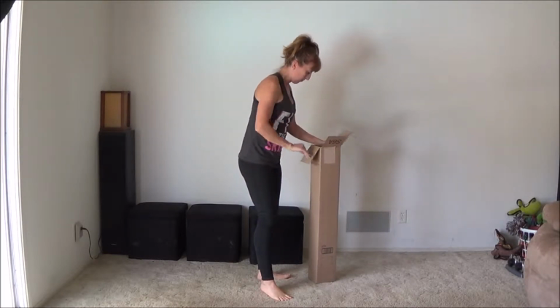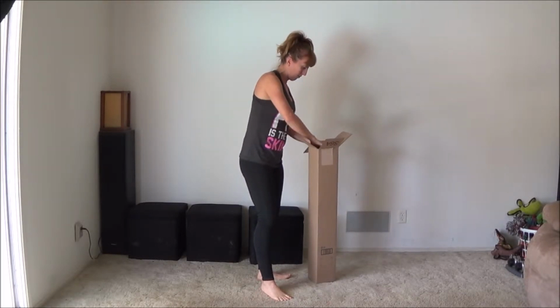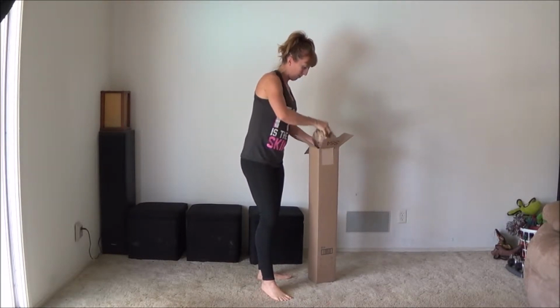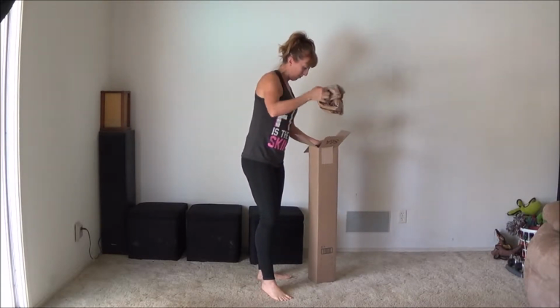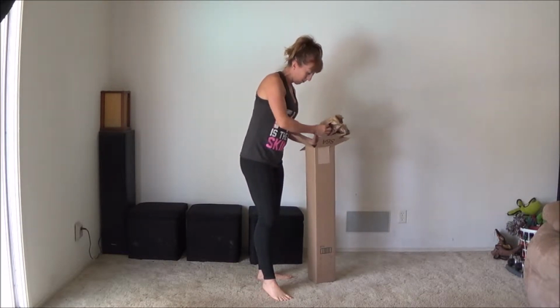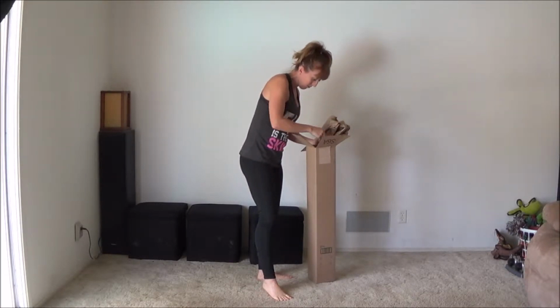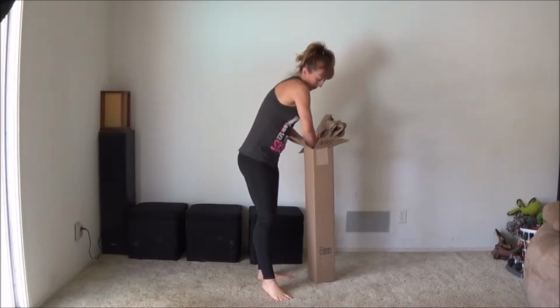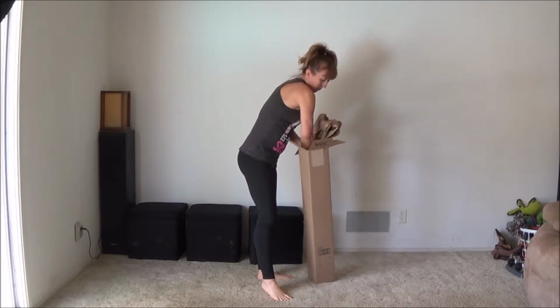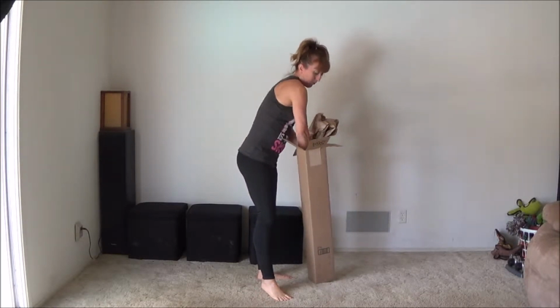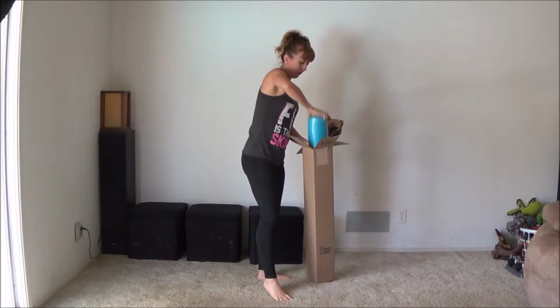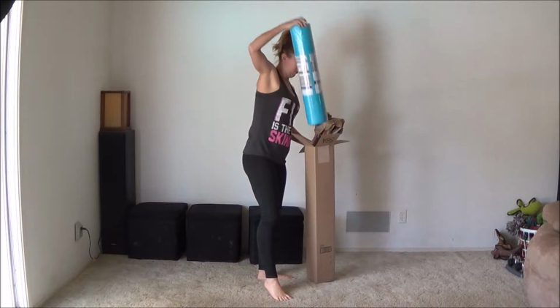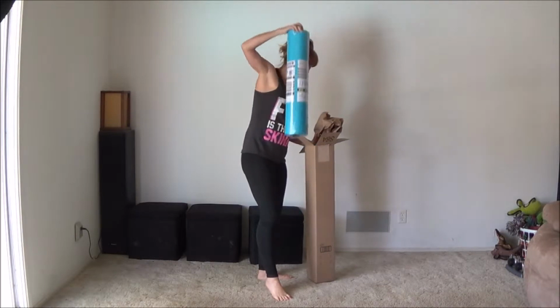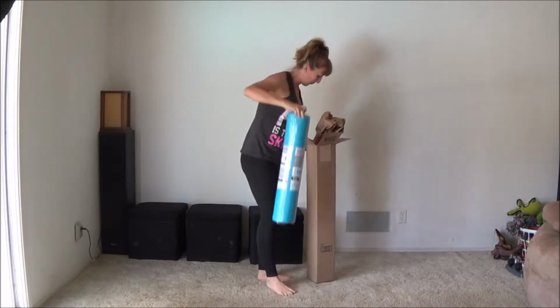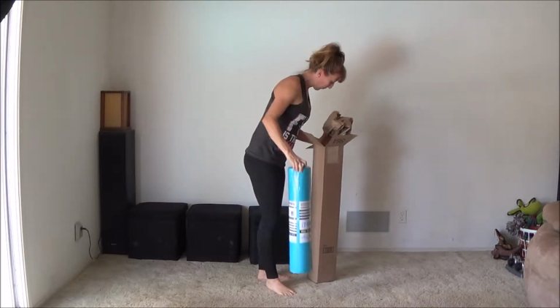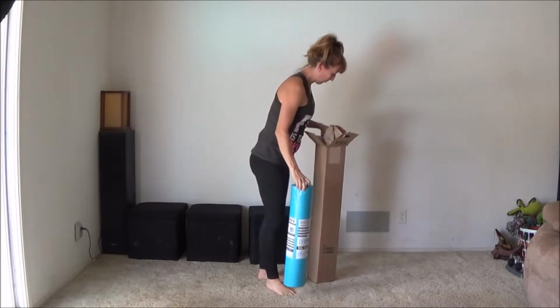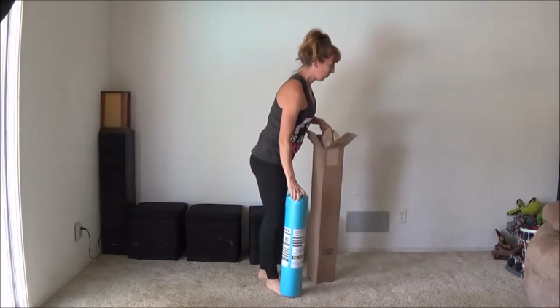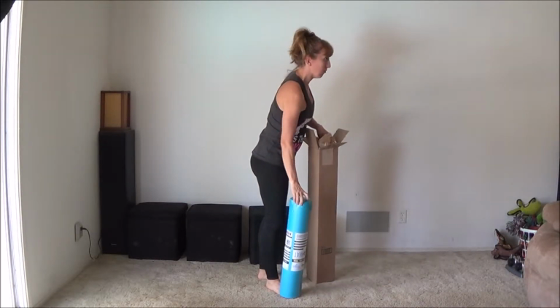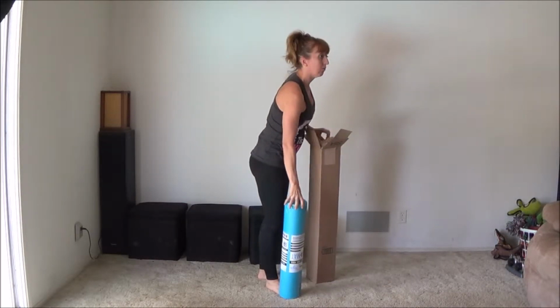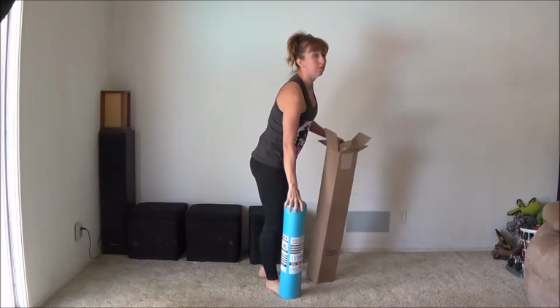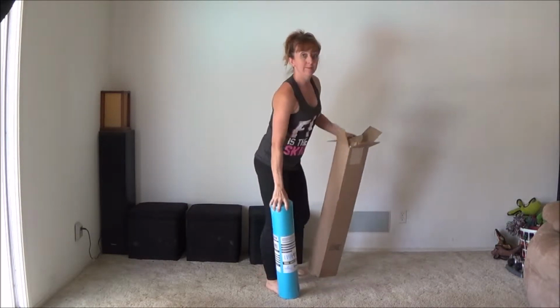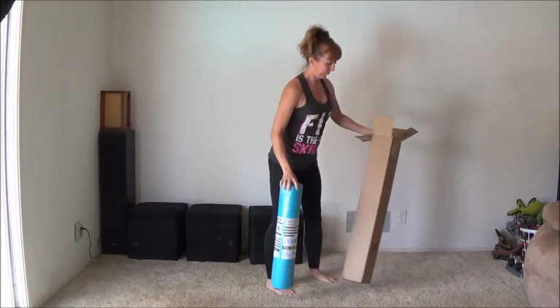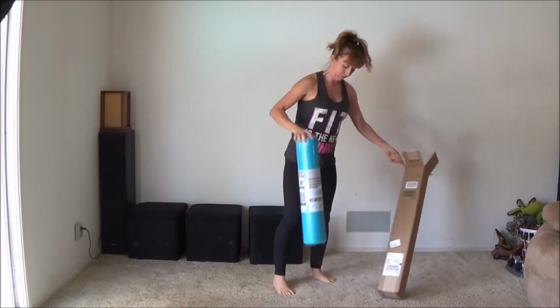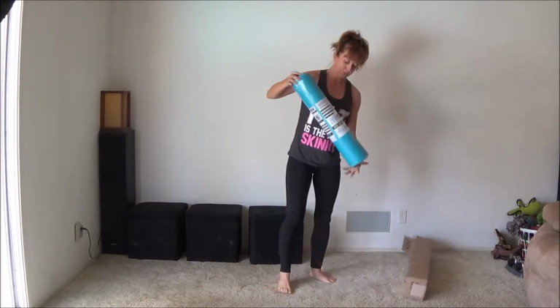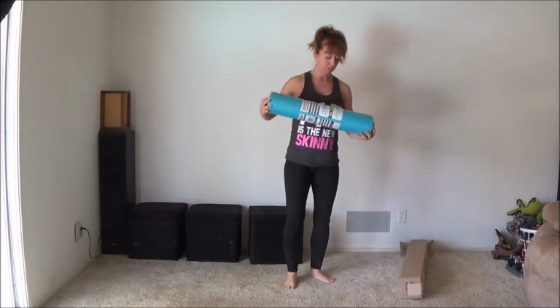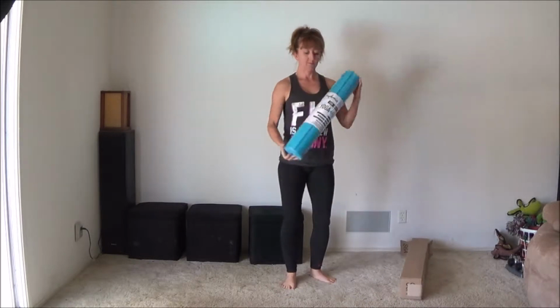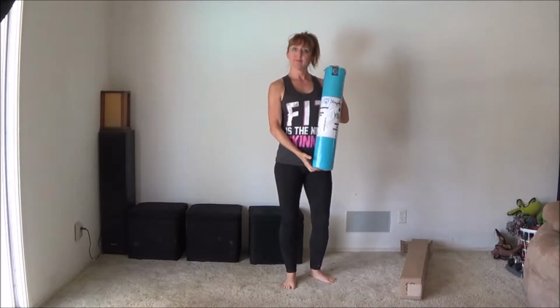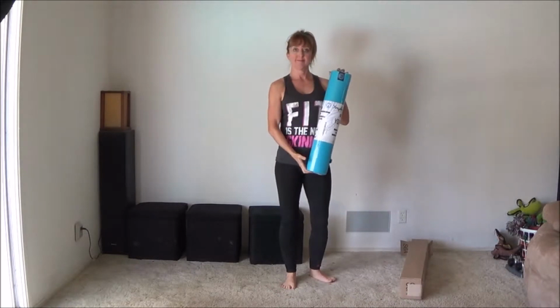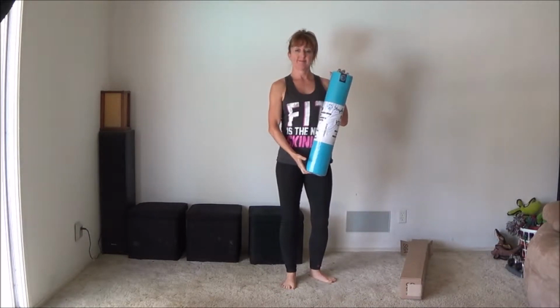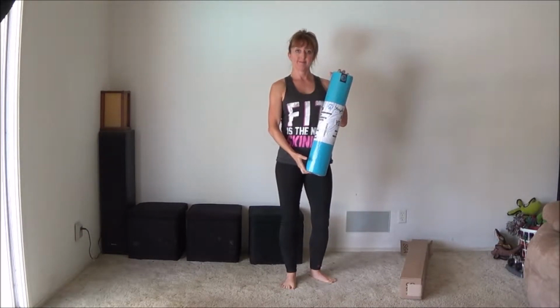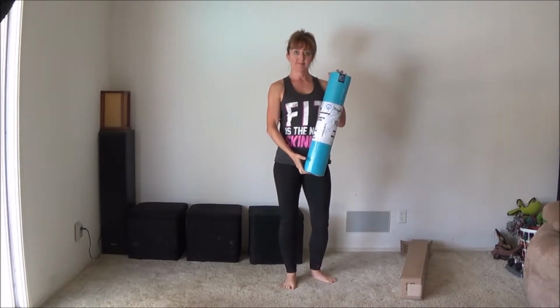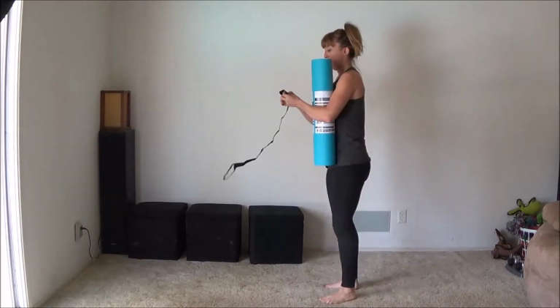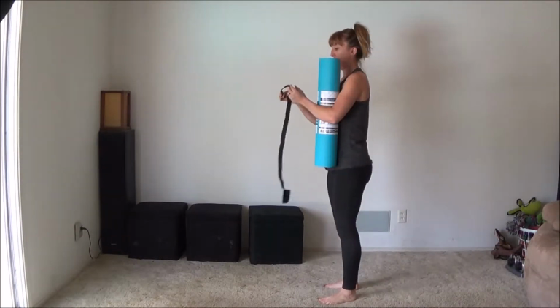So this is the mat coming straight out of the box. As you can see, minimal packaging which is really nice — thank you Amazon. And that's the mat.